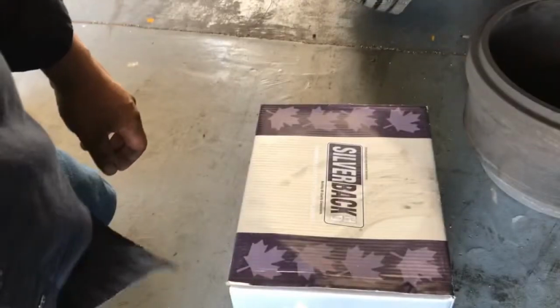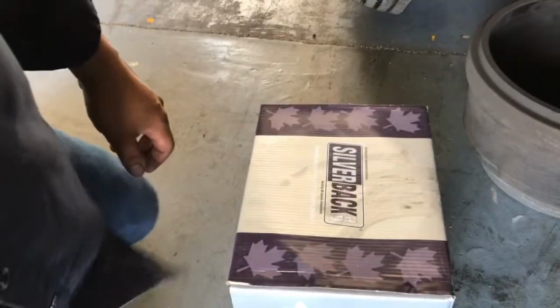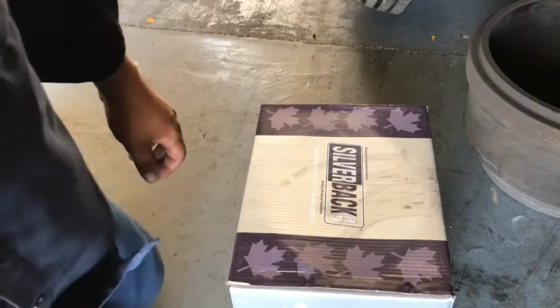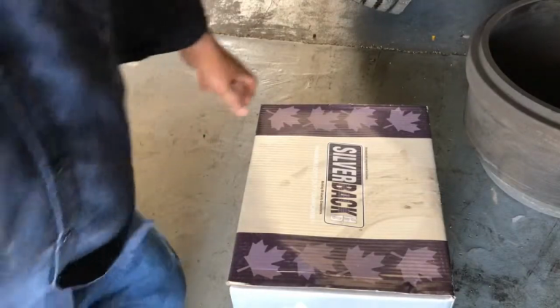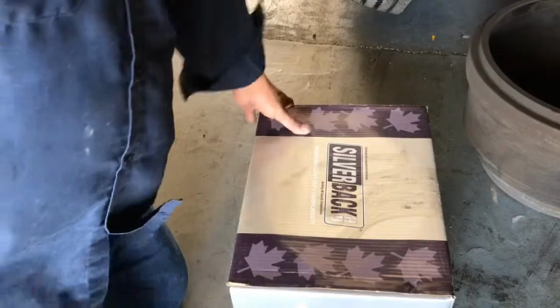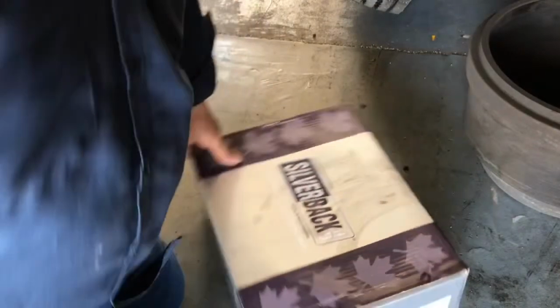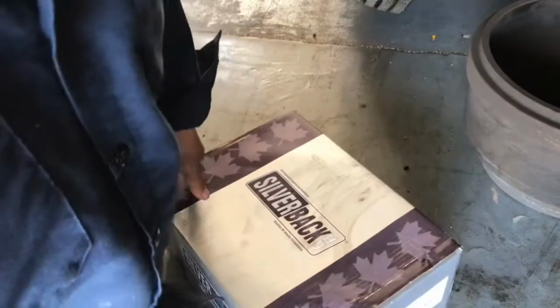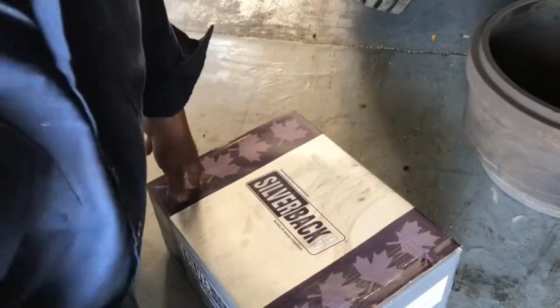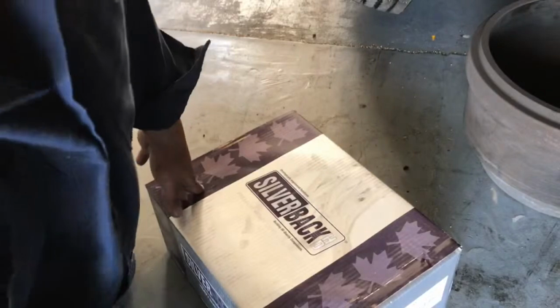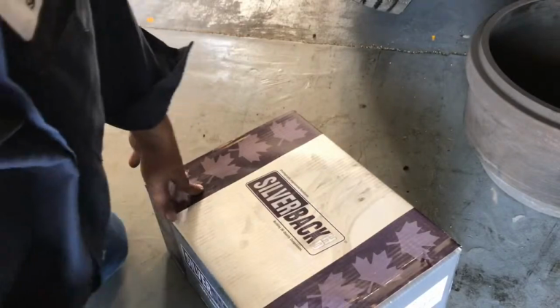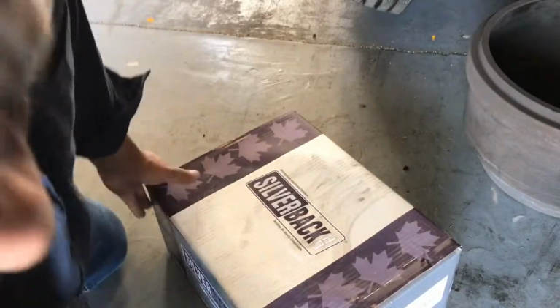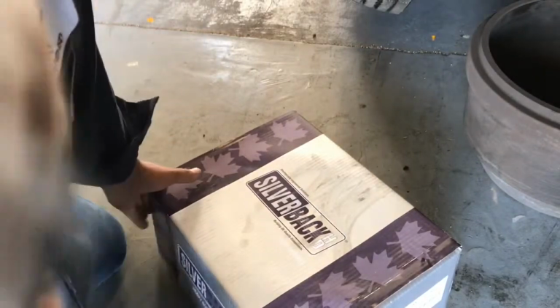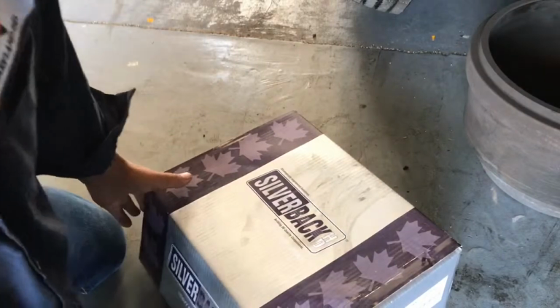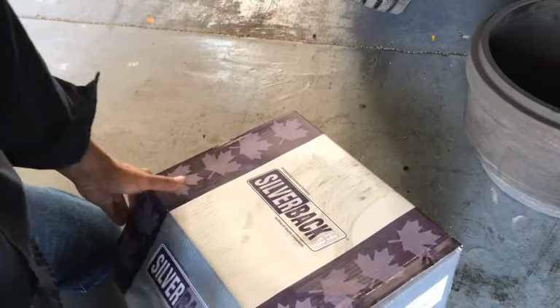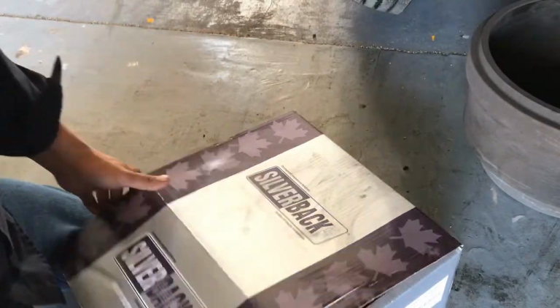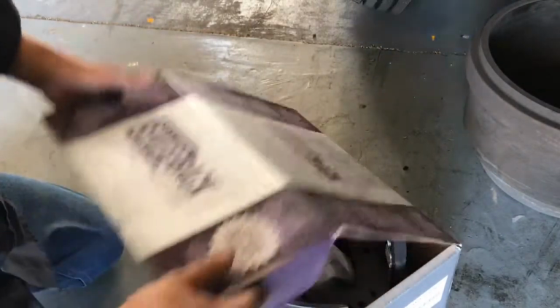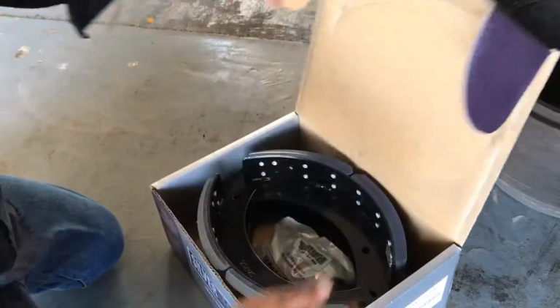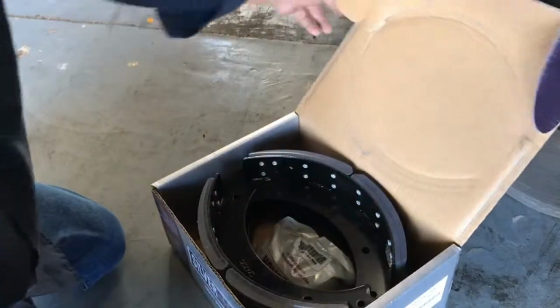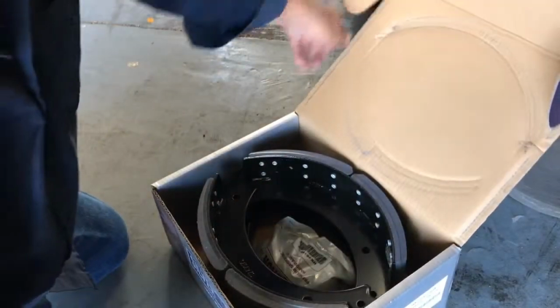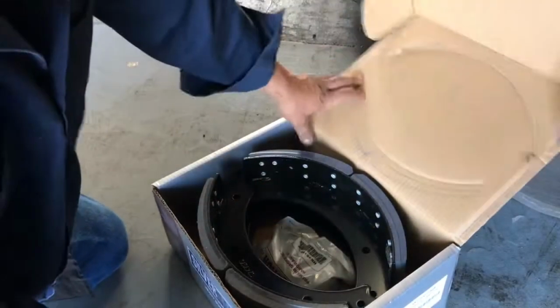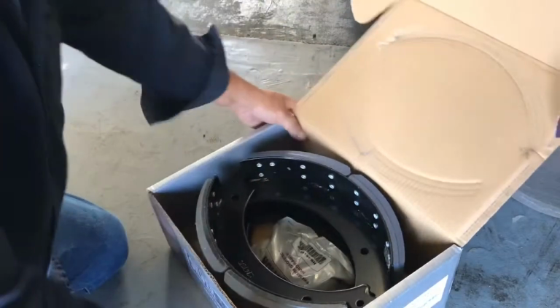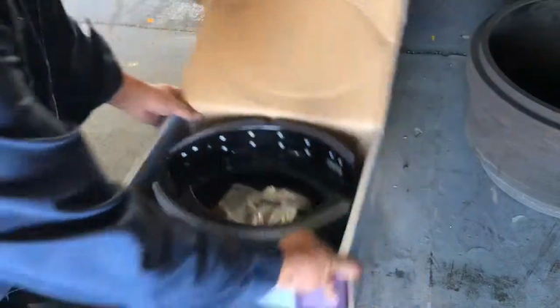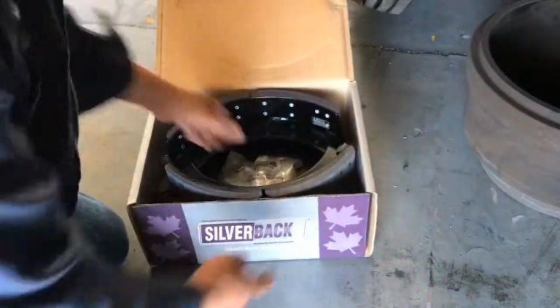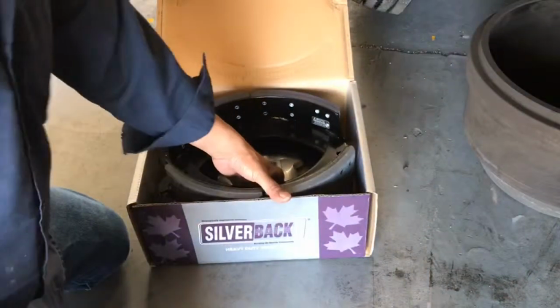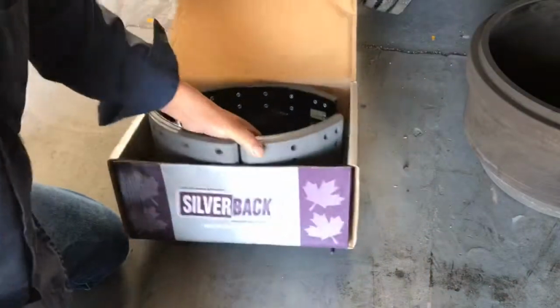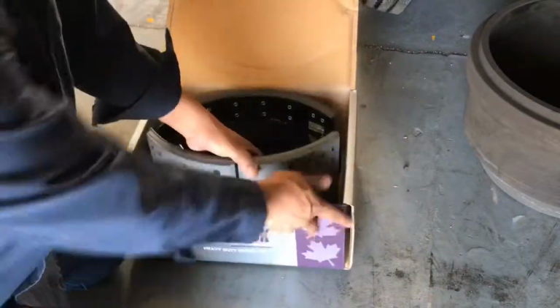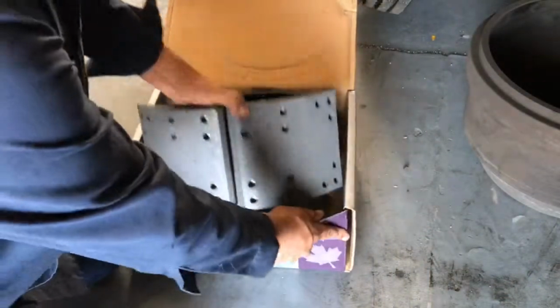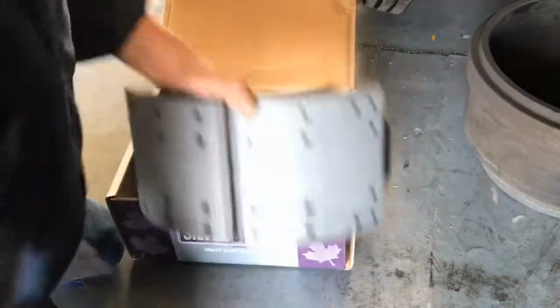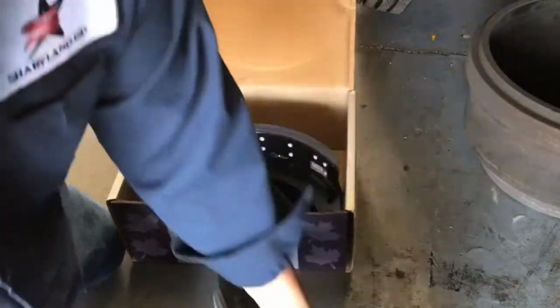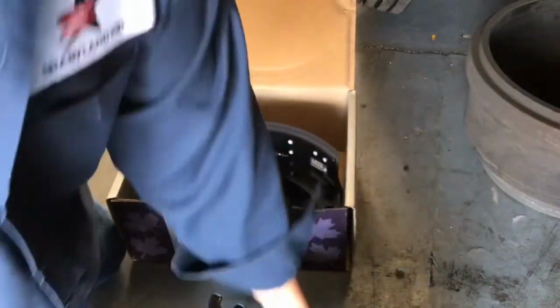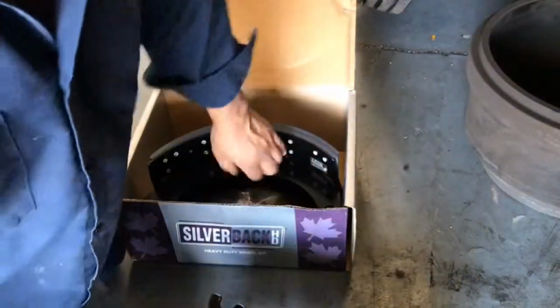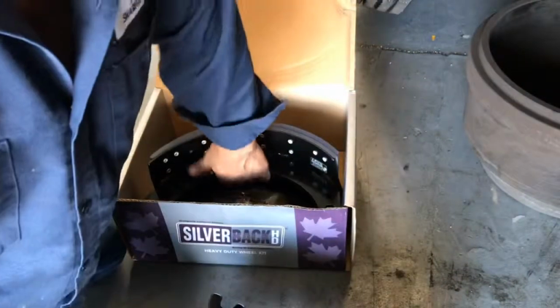We went ahead and got these Silverback 4707 brake shoes — they're rated at 20,000 pounds. Let me go ahead and get these ready for assembly.